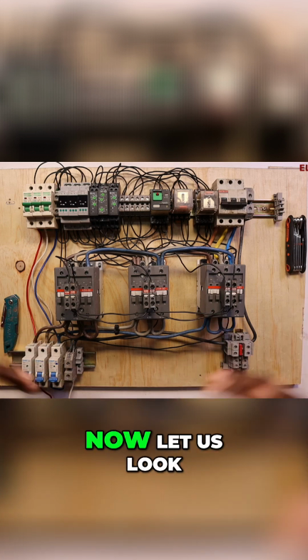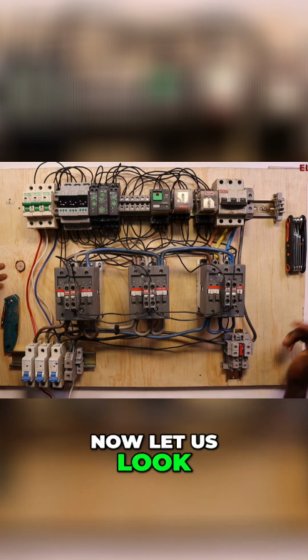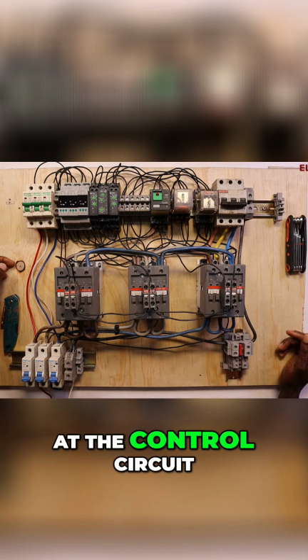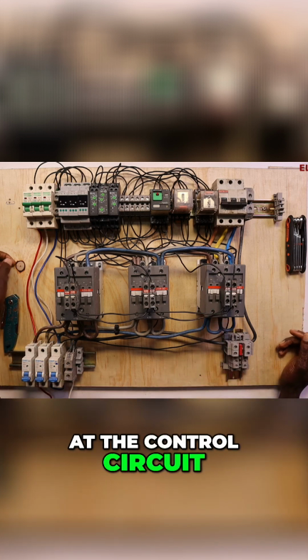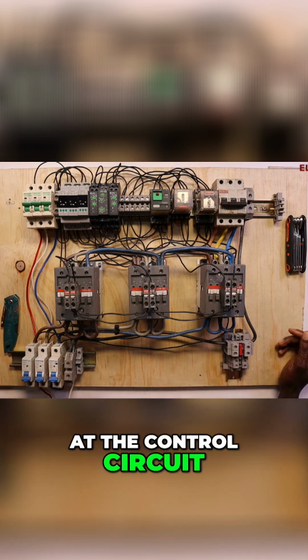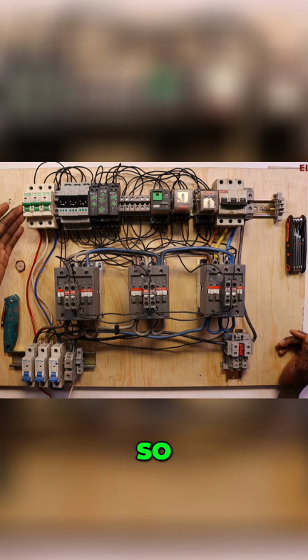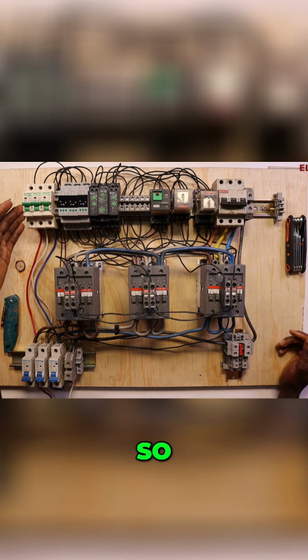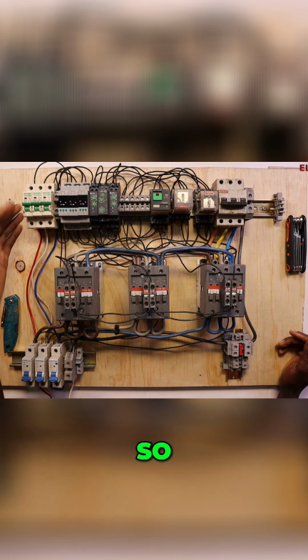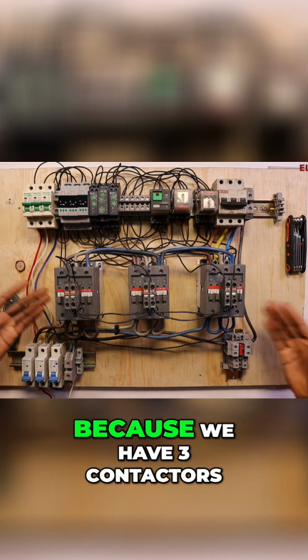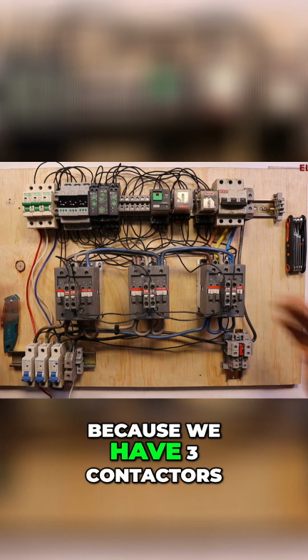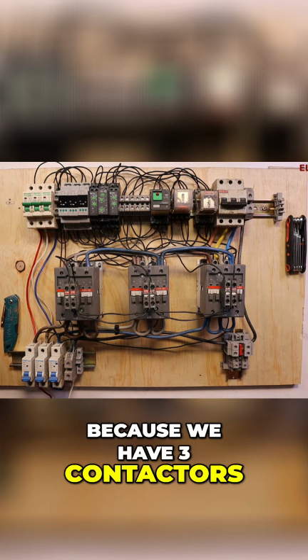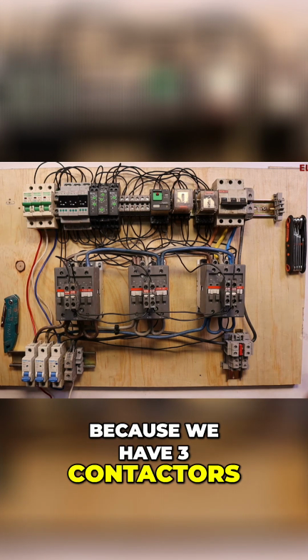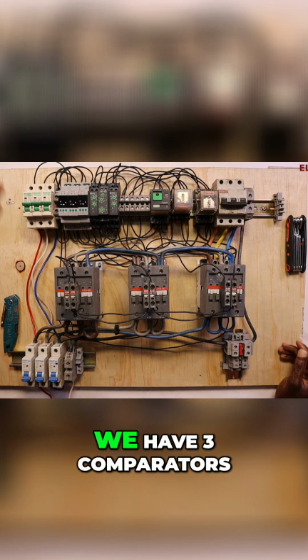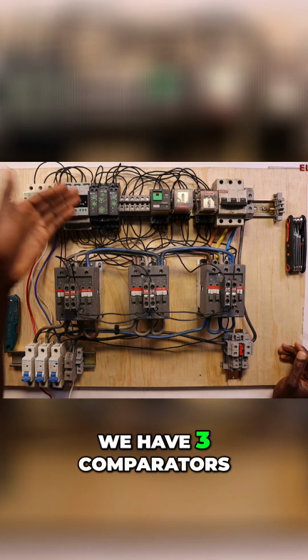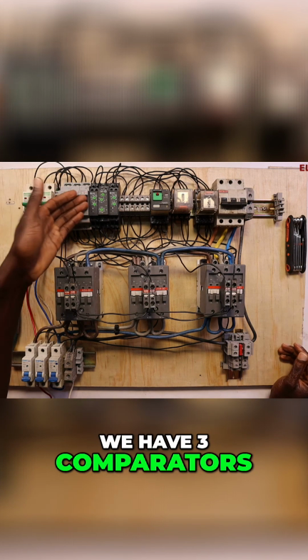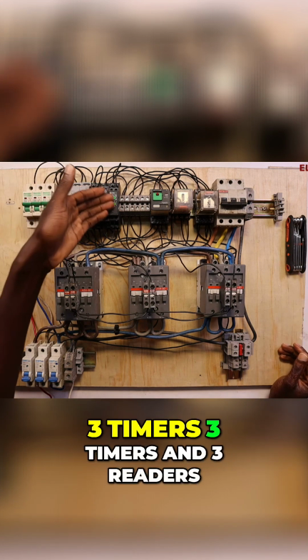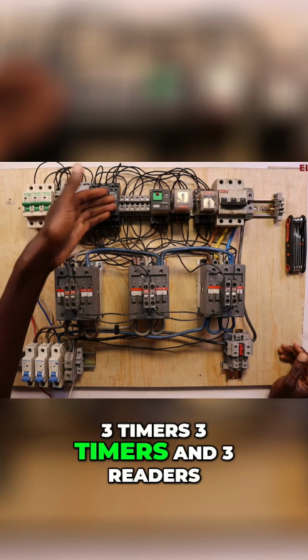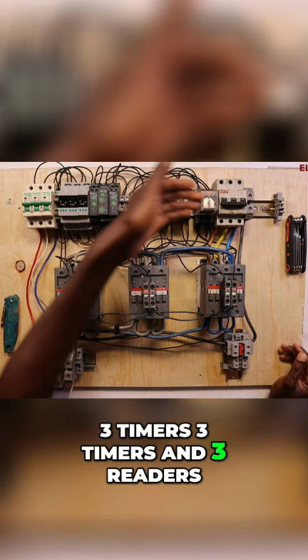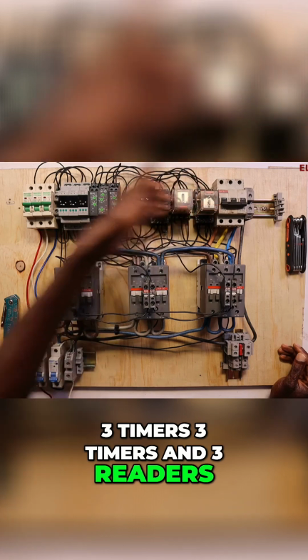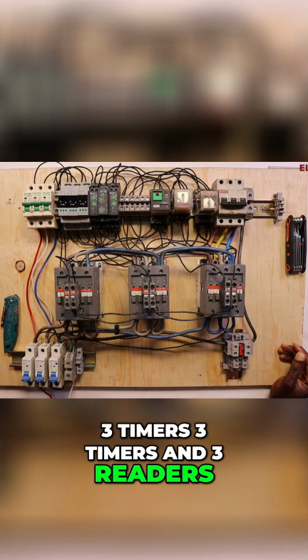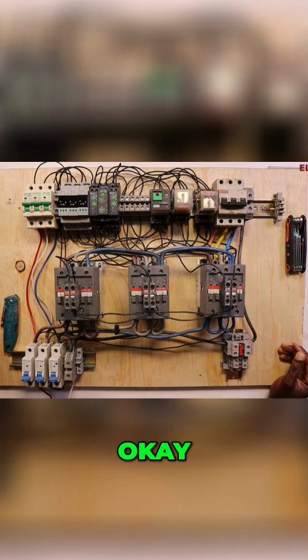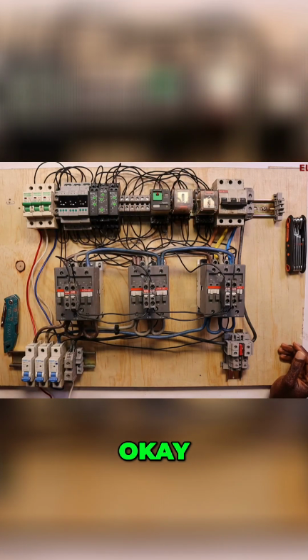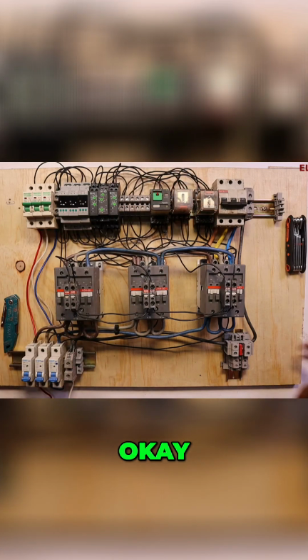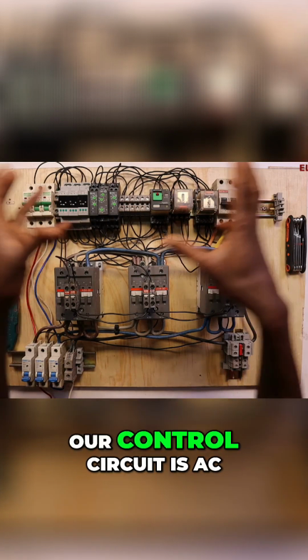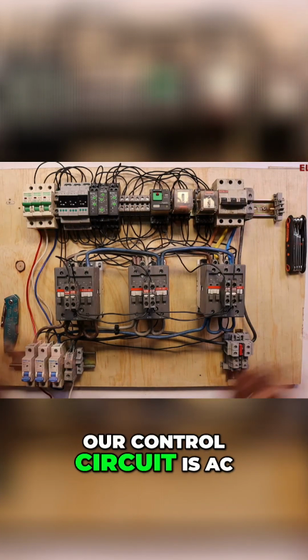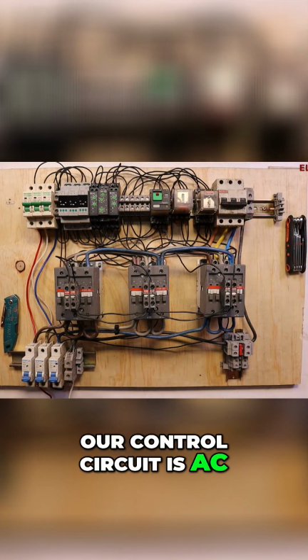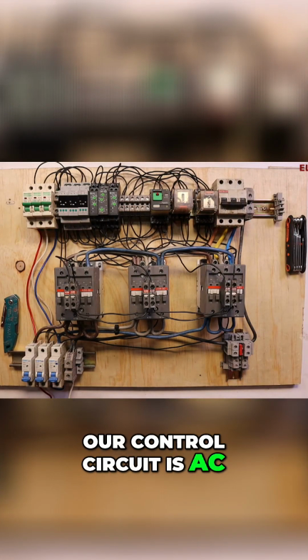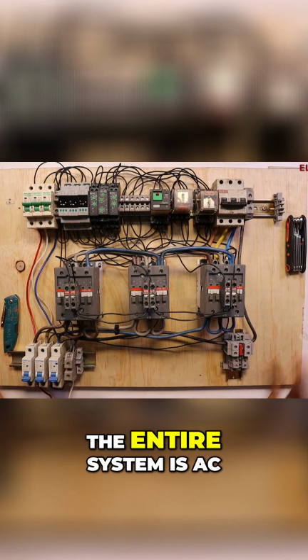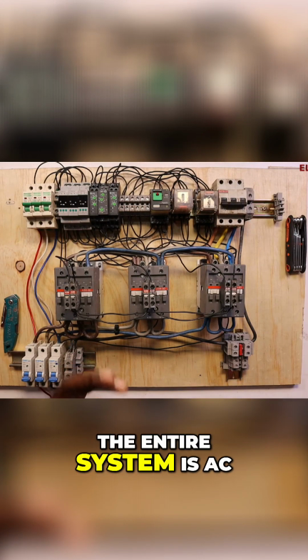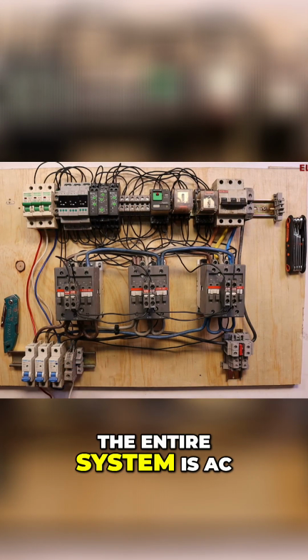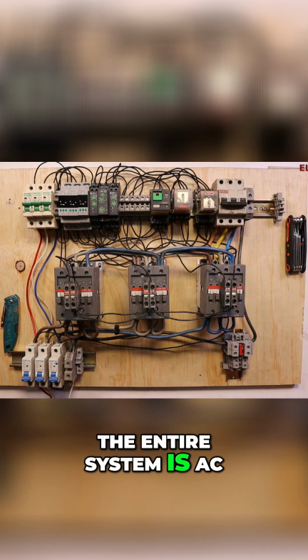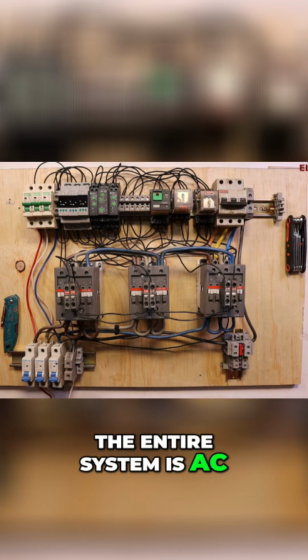Let us look at the control circuit. Because we have three contactors, we have three comparators, three timers, and three readers. Our control circuit is AC — the entire system is AC.